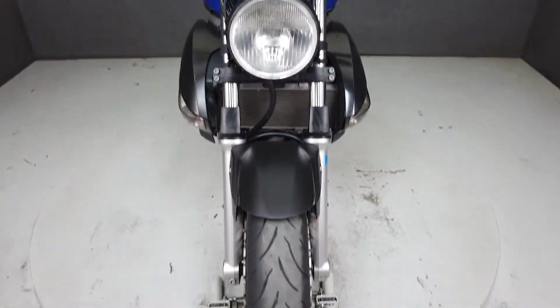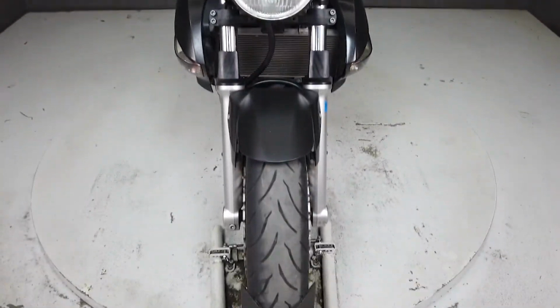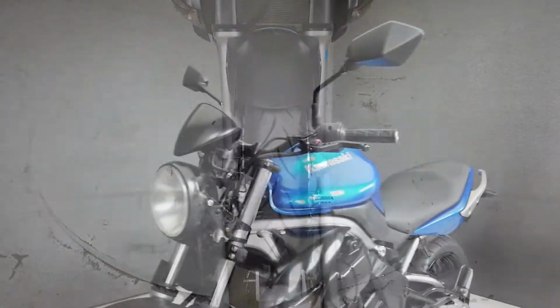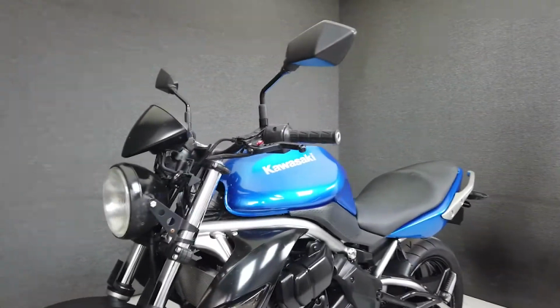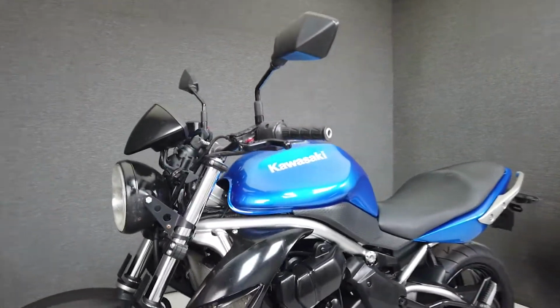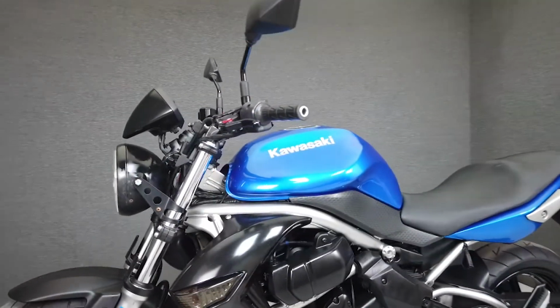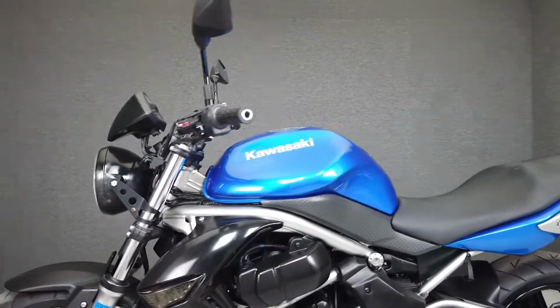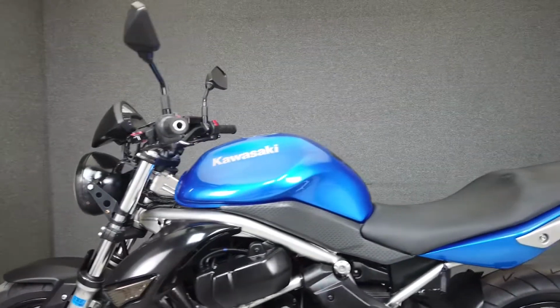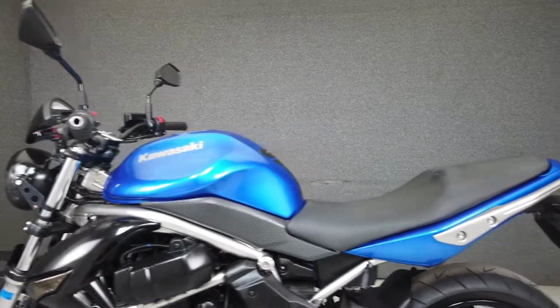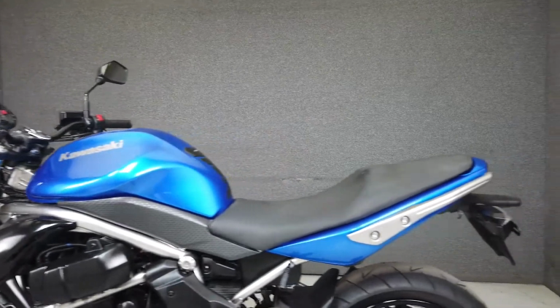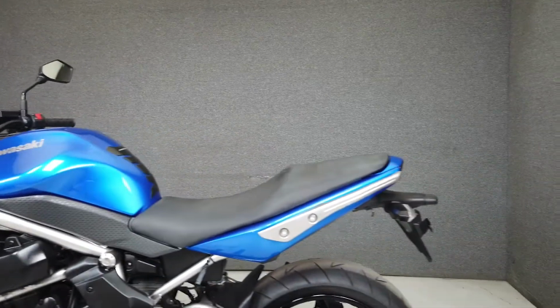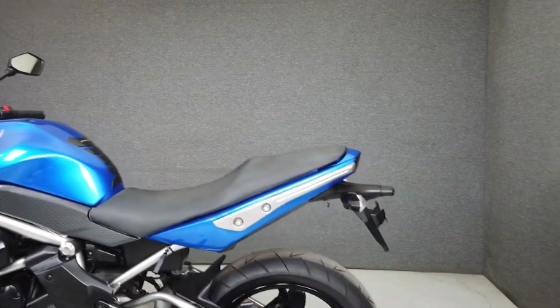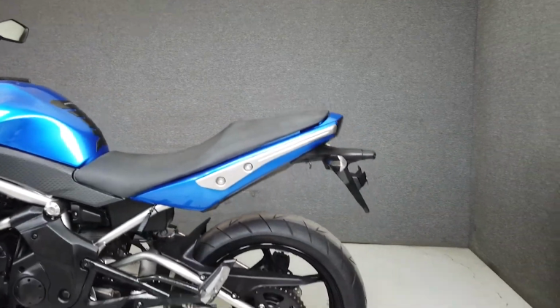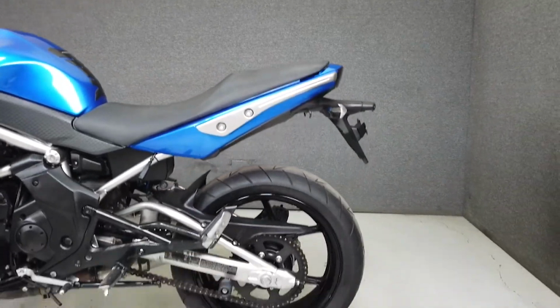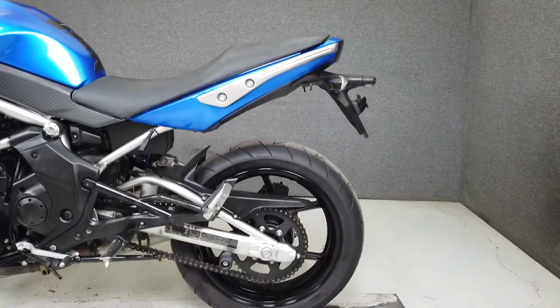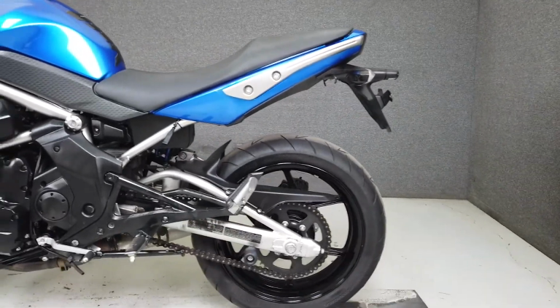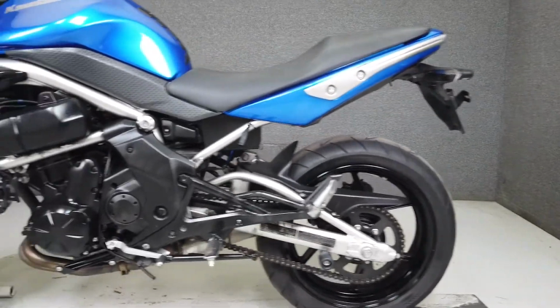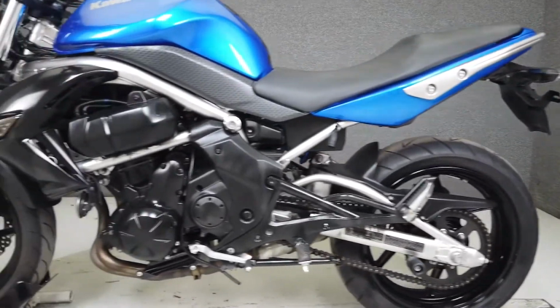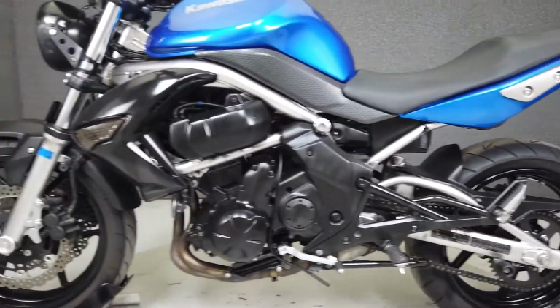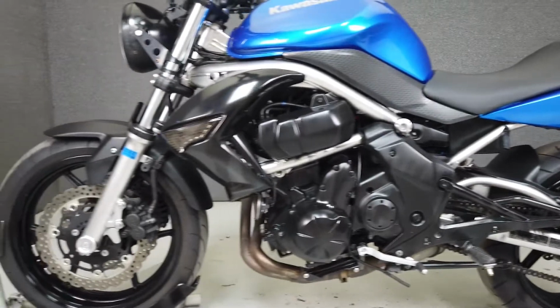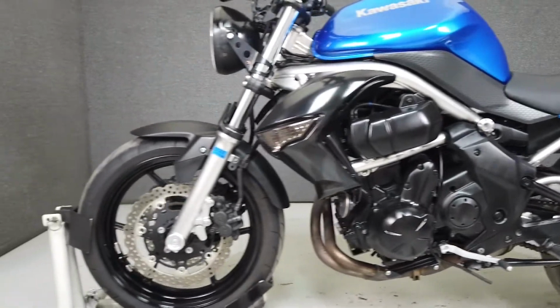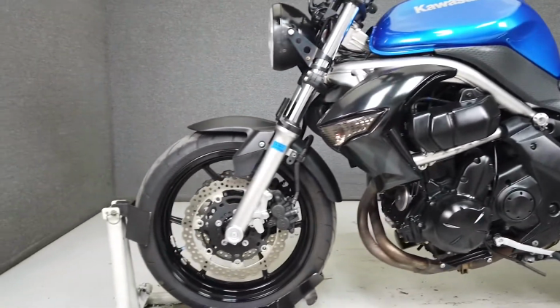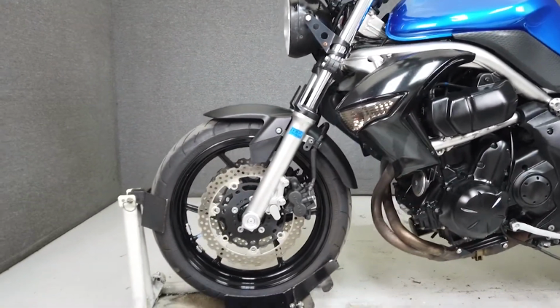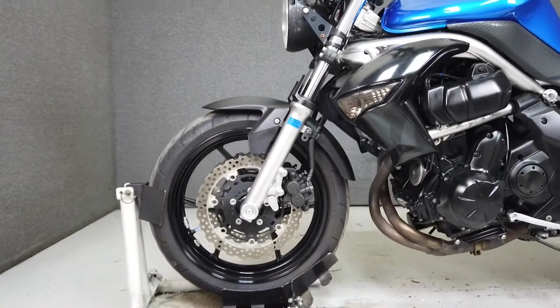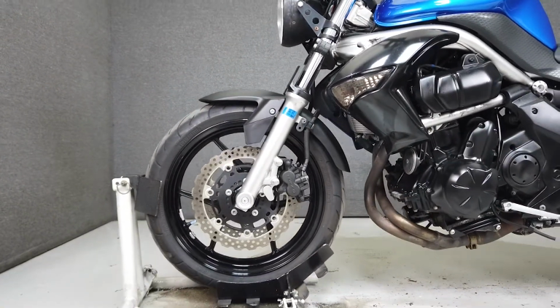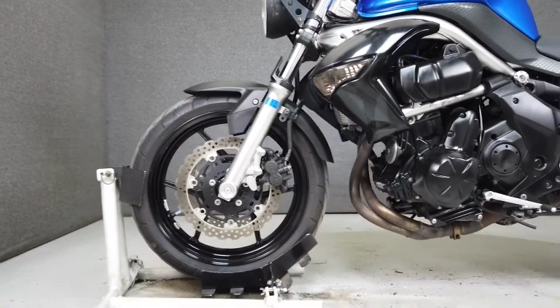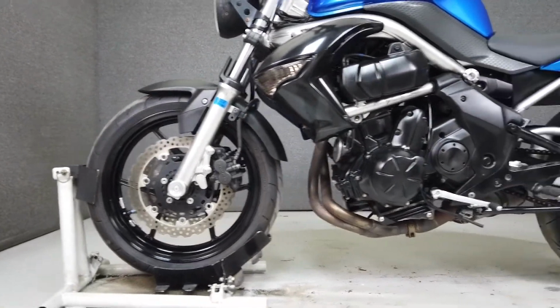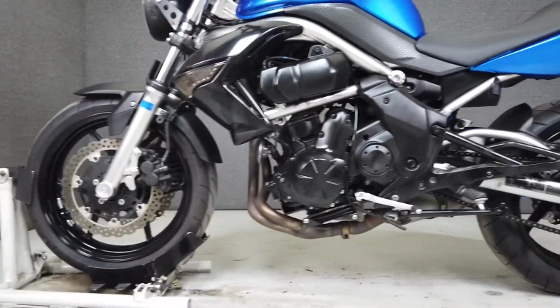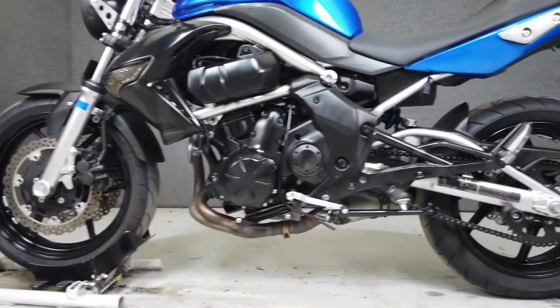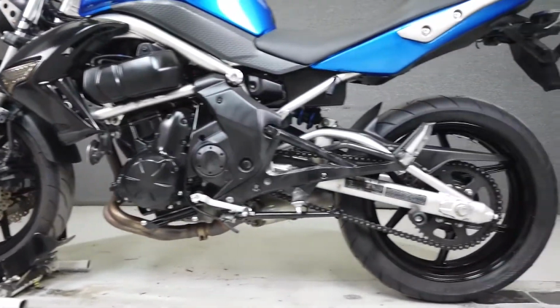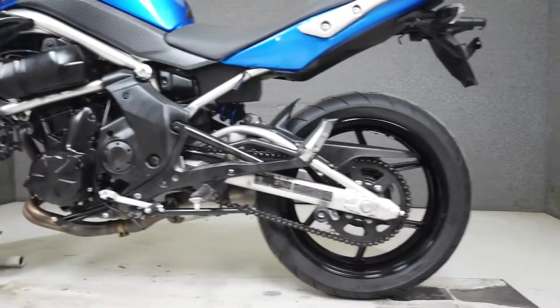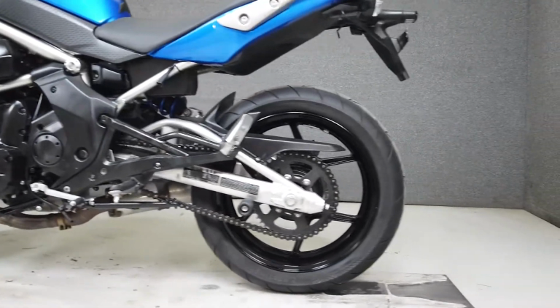This mid-size naked sport bike is powered by a 649cc liquid-cooled parallel twin that puts 71 horsepower through a six-speed transmission. With a light weight of only 383 pounds and a seat height of 30.9 inches, this would make an excellent first sport bike or economical commuter.